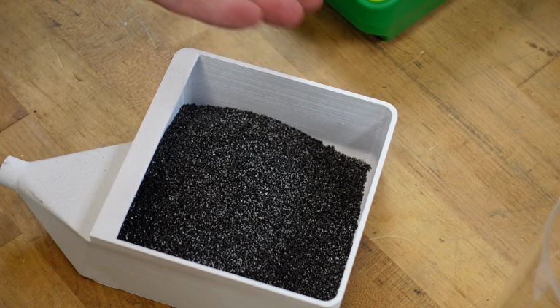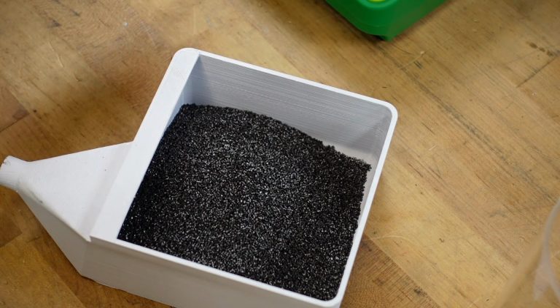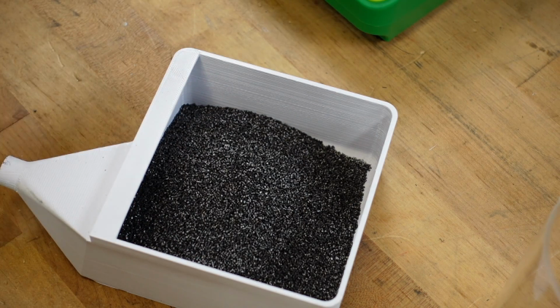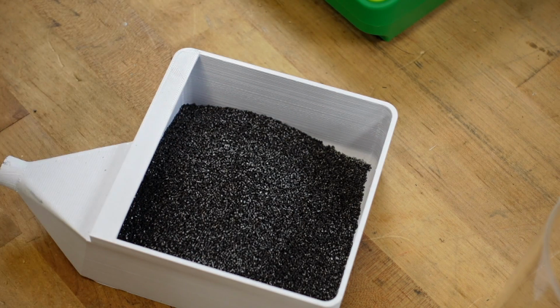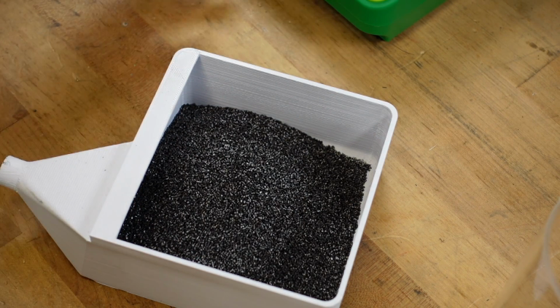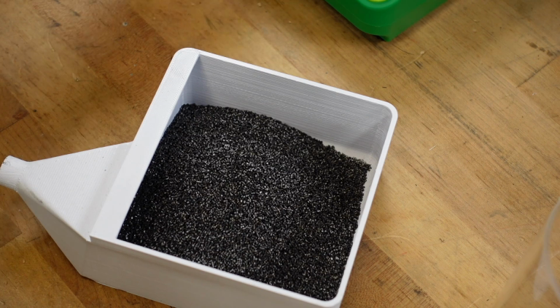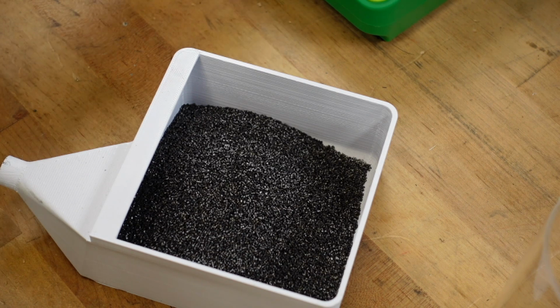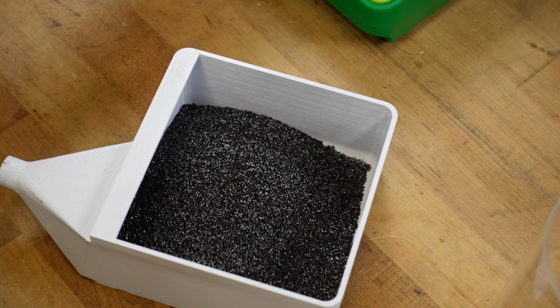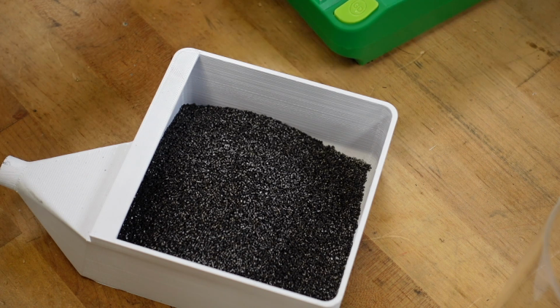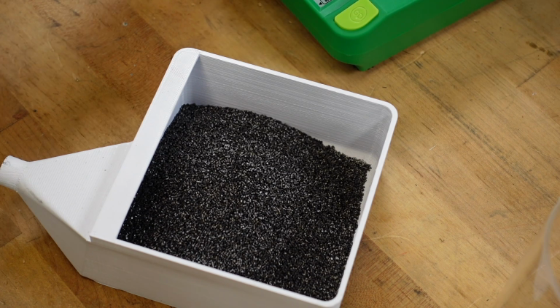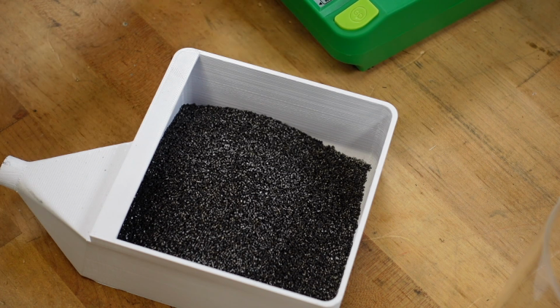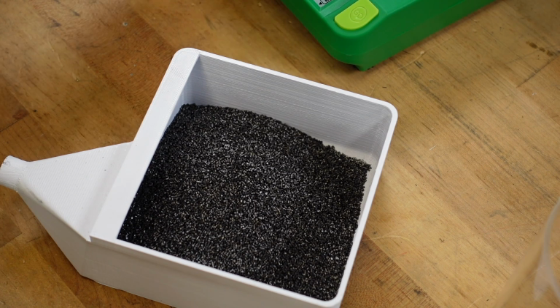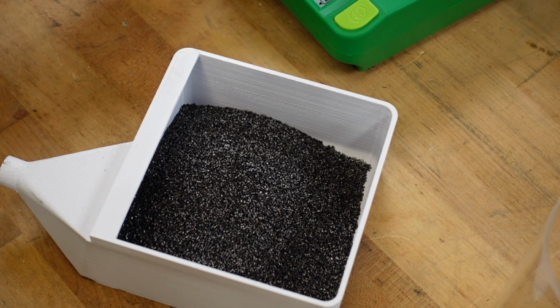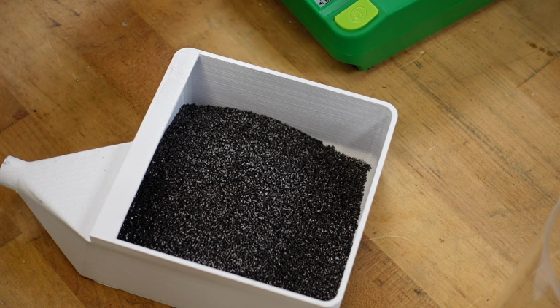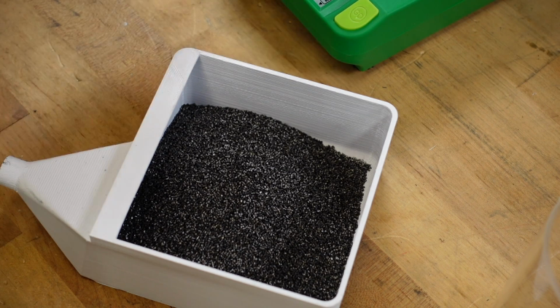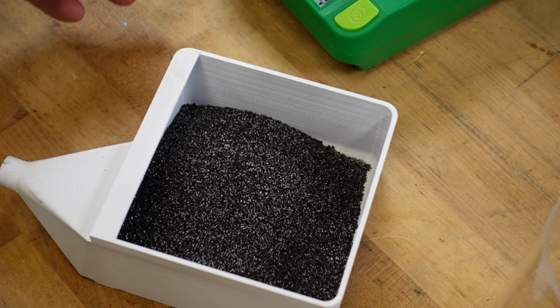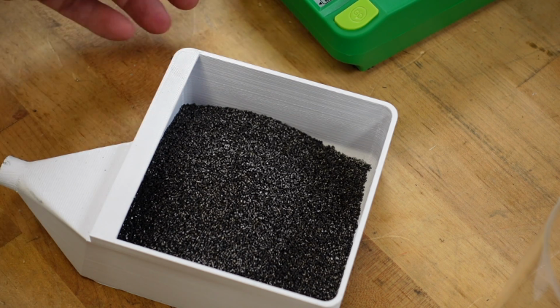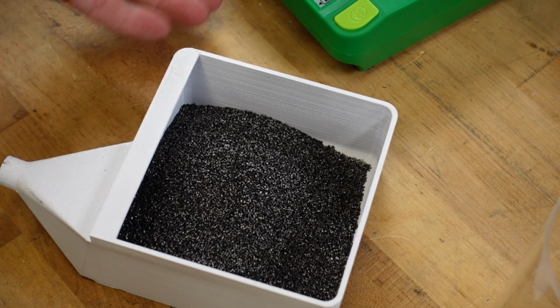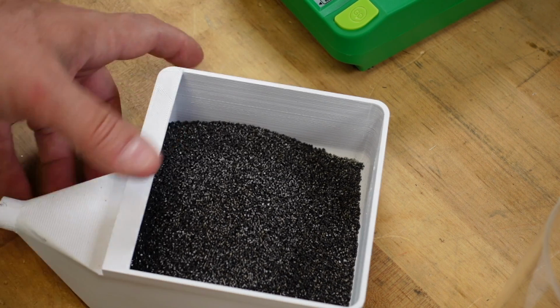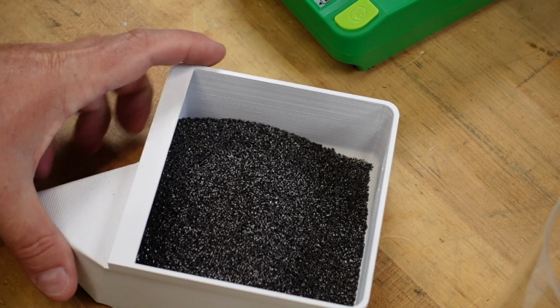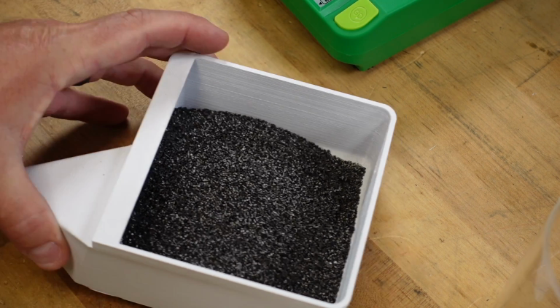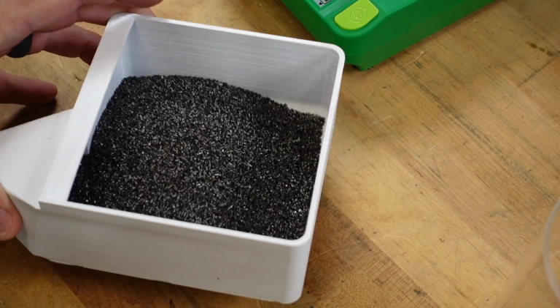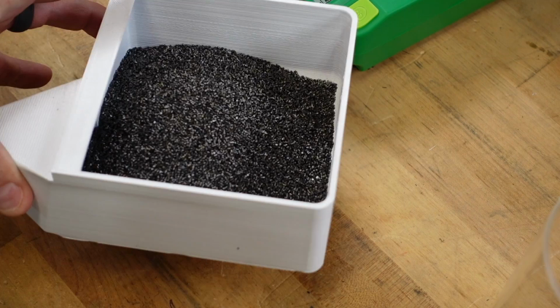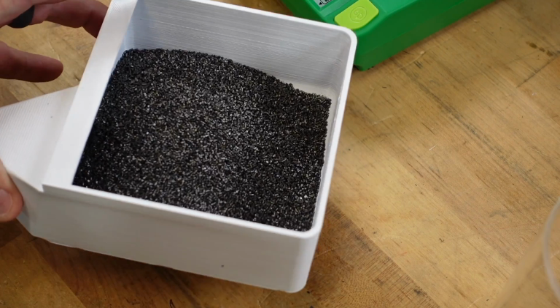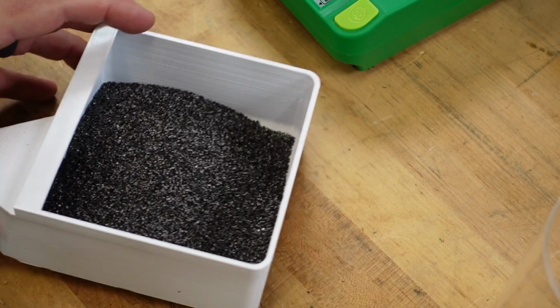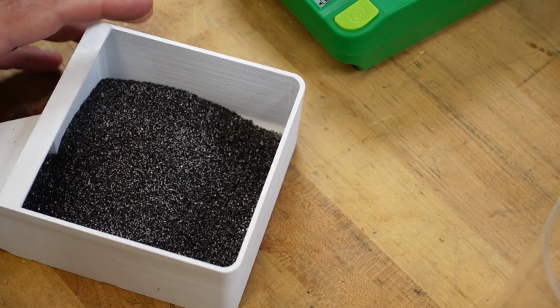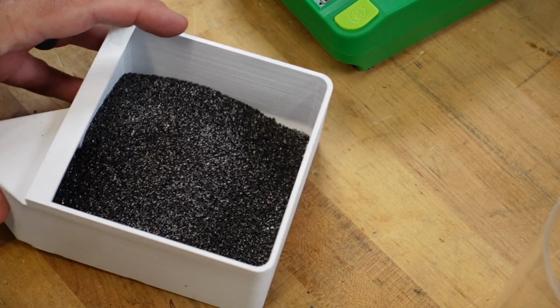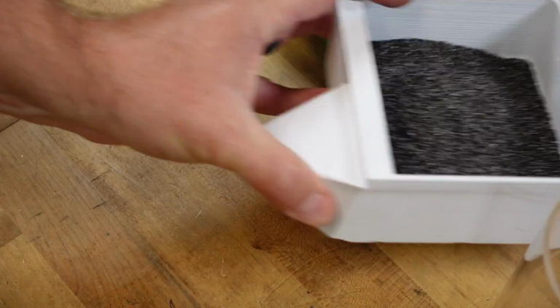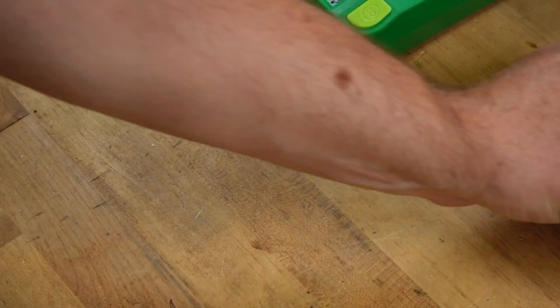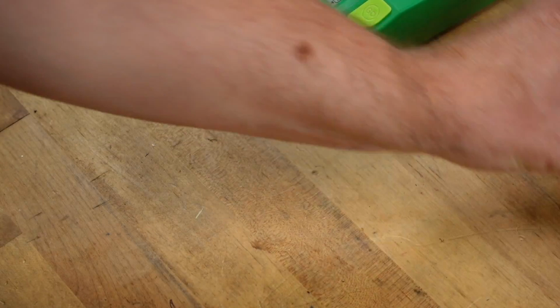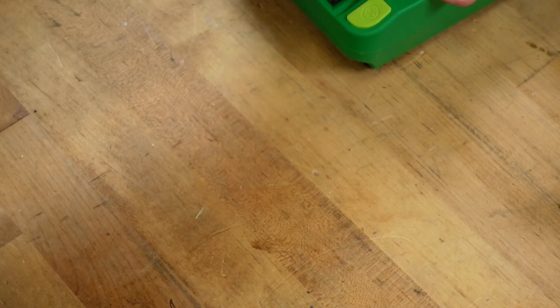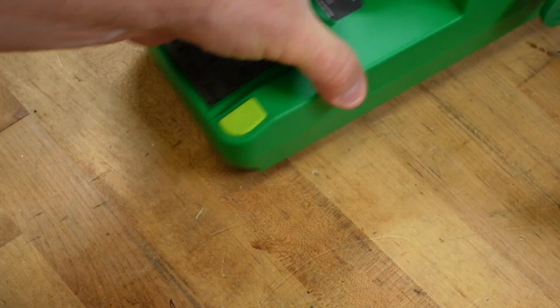If you really want to make sure, you can take an air hose or air duster and blow that out to make sure there's no remaining powder. And then you can dump all your powder back into the powder jug.